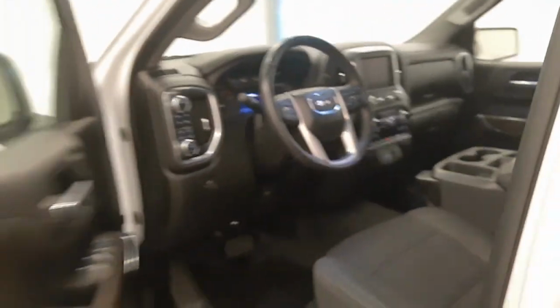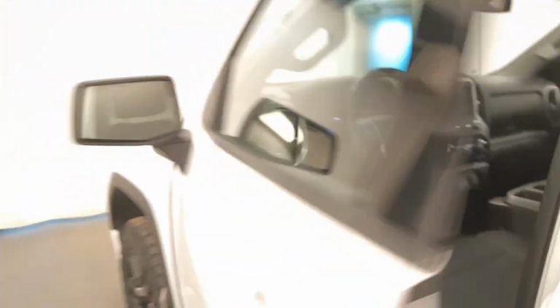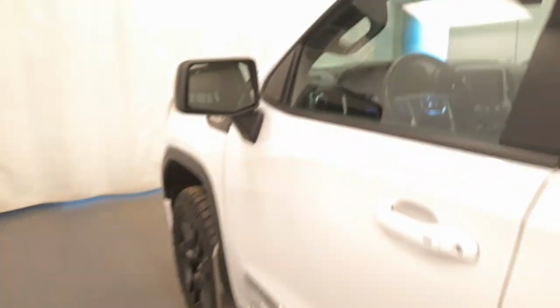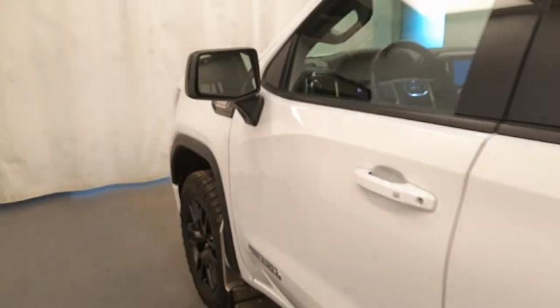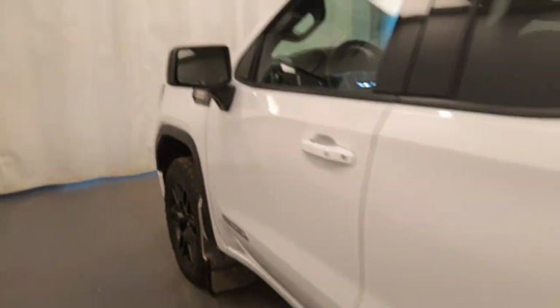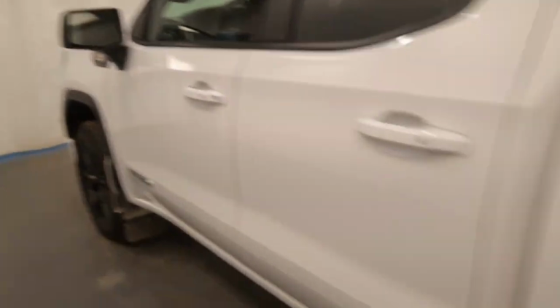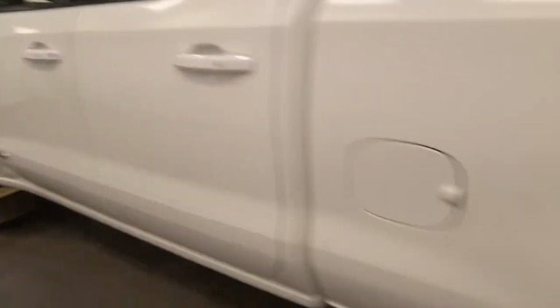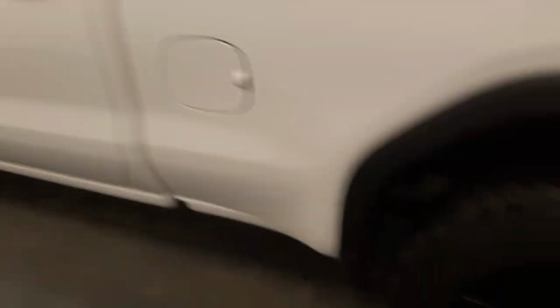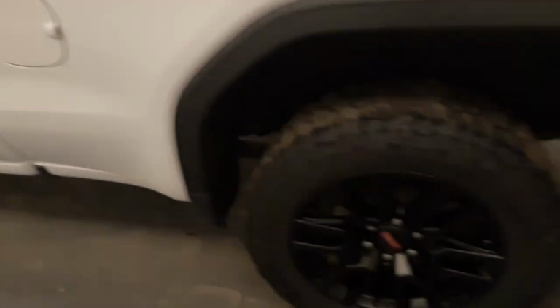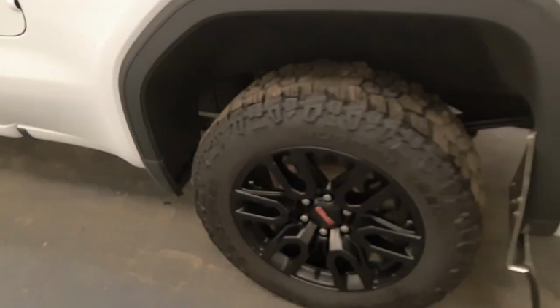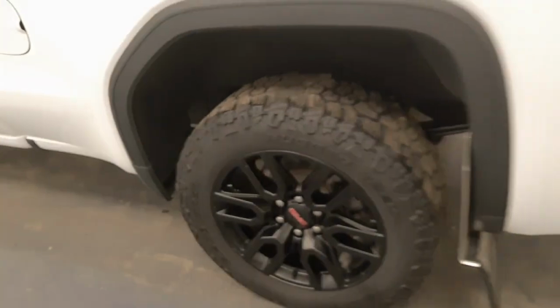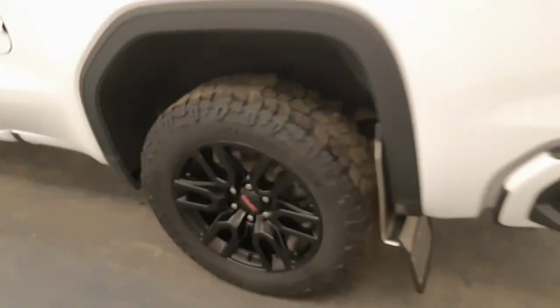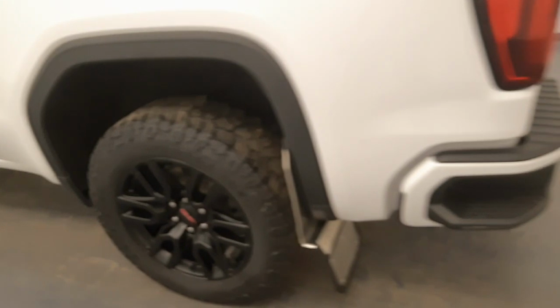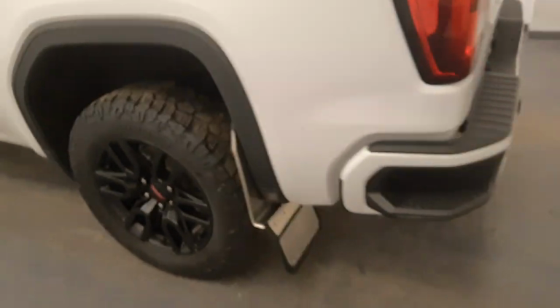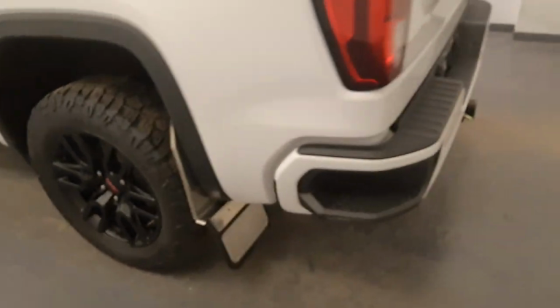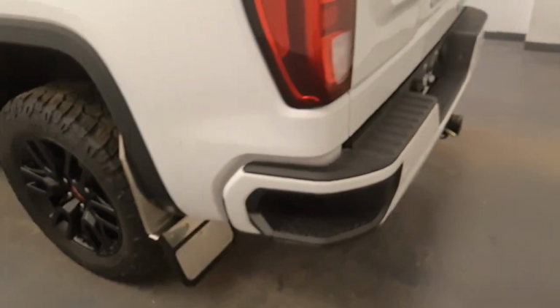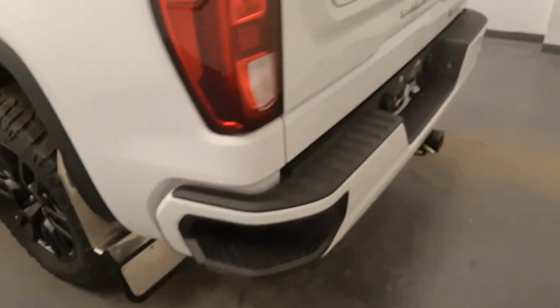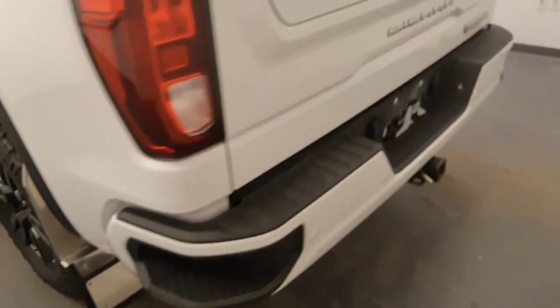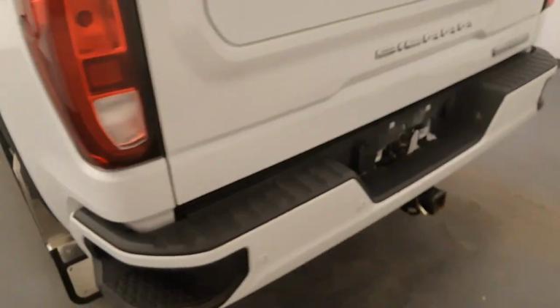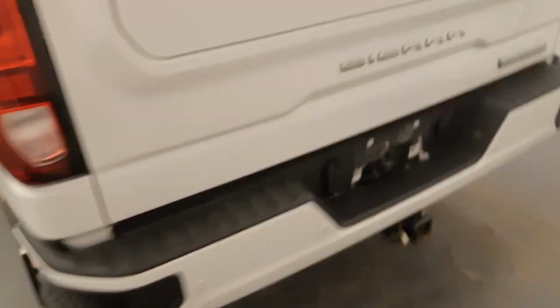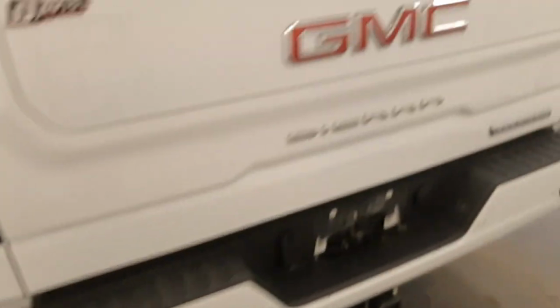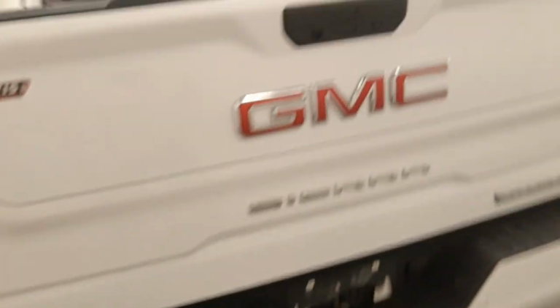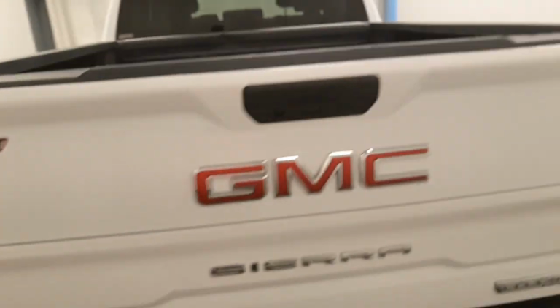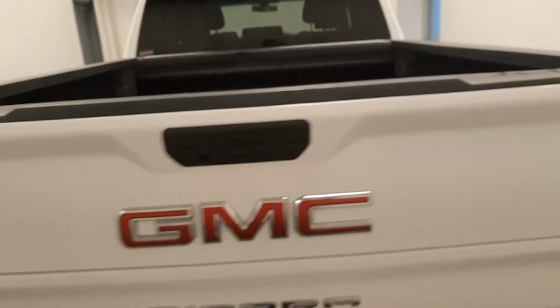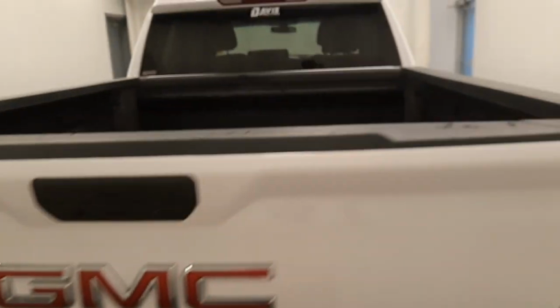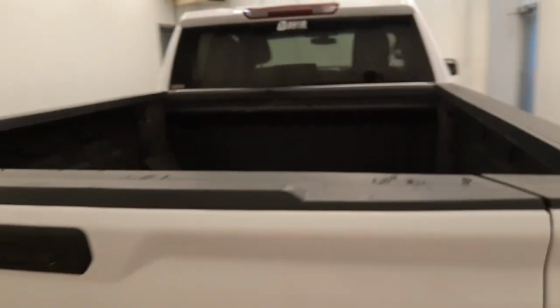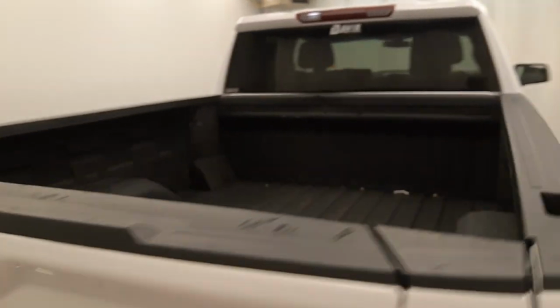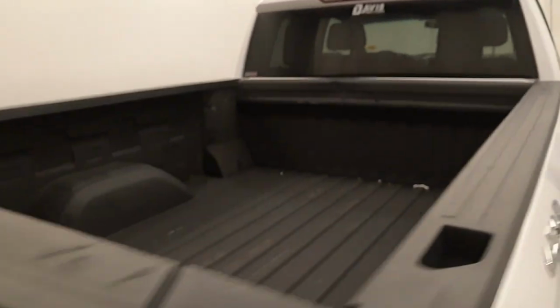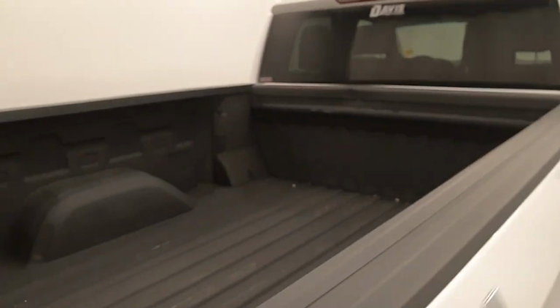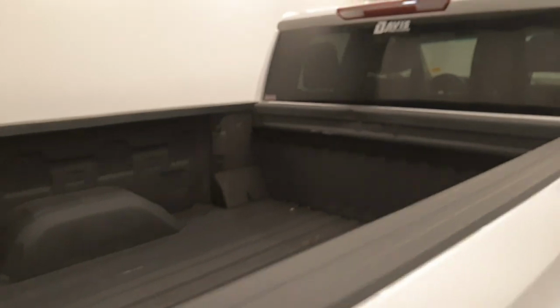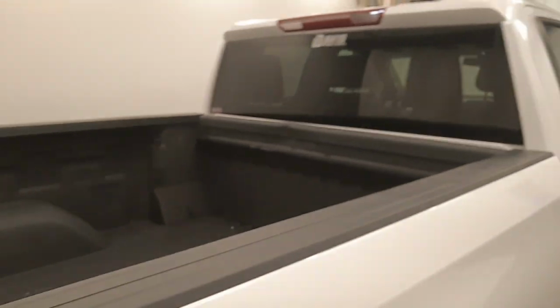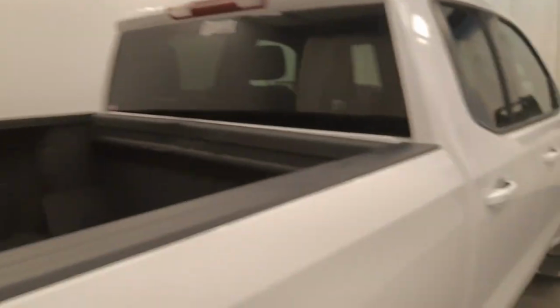Moving out to the exterior, we have alloy wheels, mud flaps, tailgate step, rear parking assist with backup camera, spray-on box liner, and more cargo space.